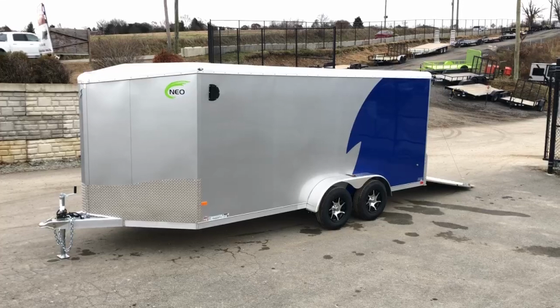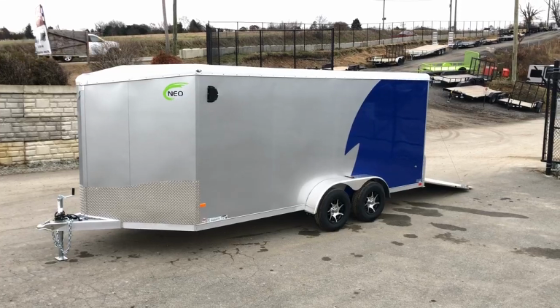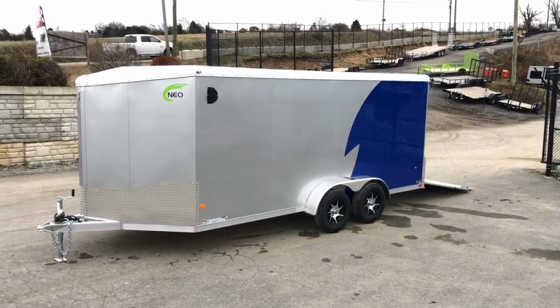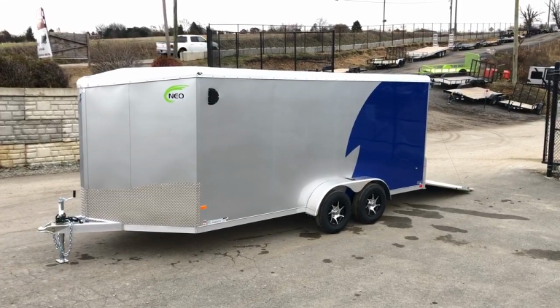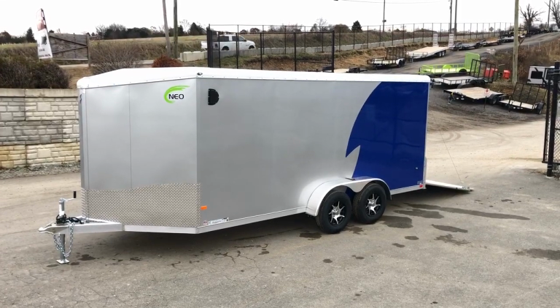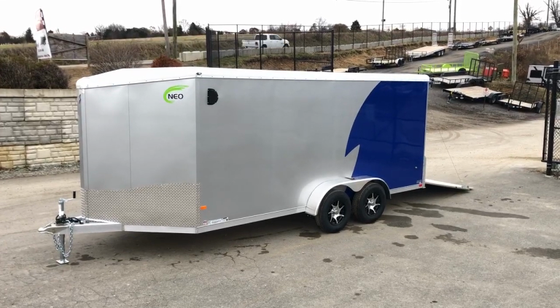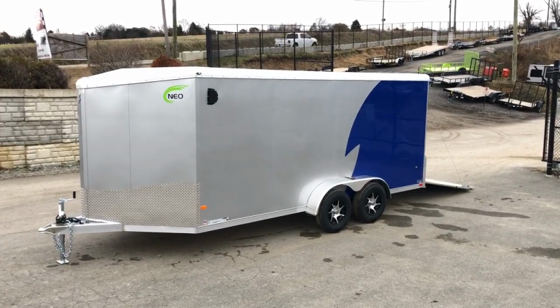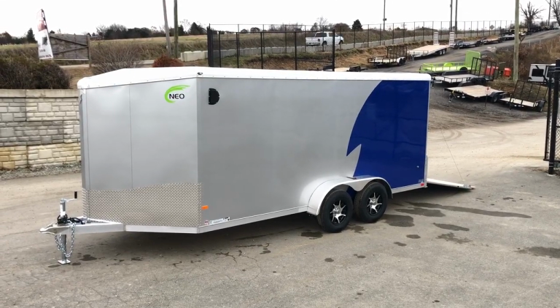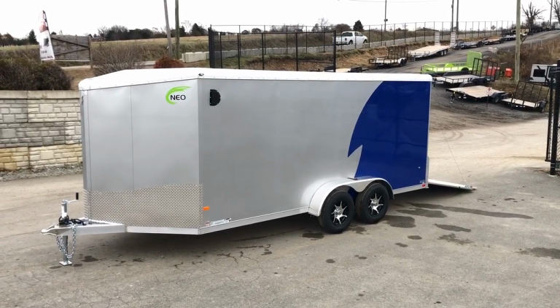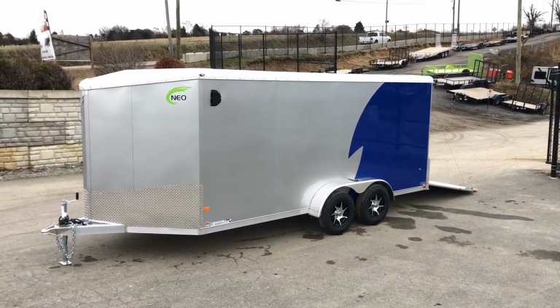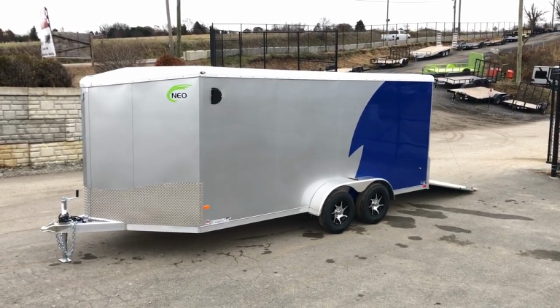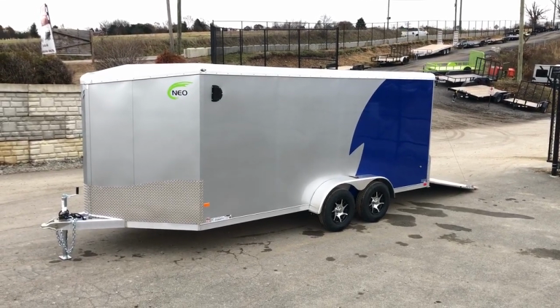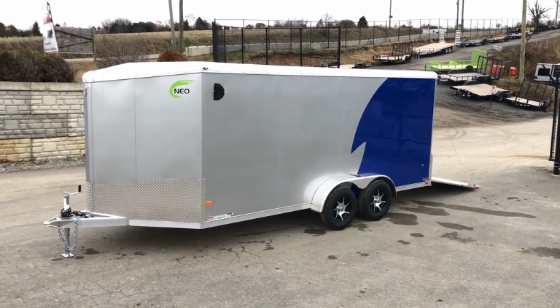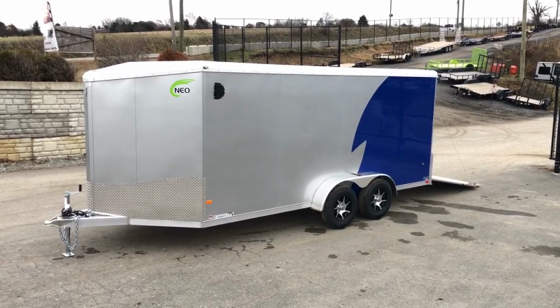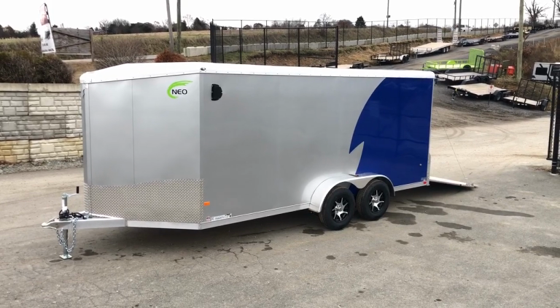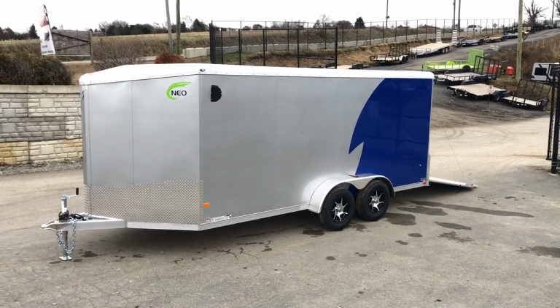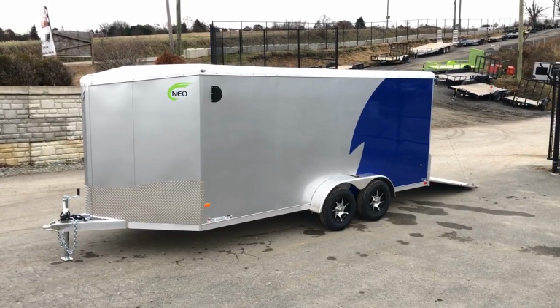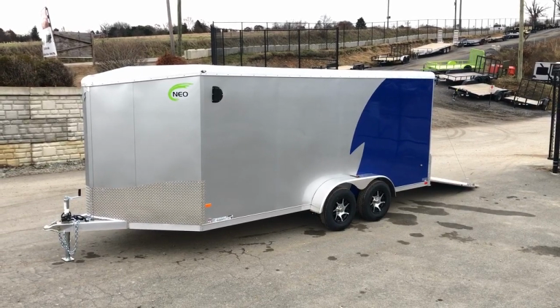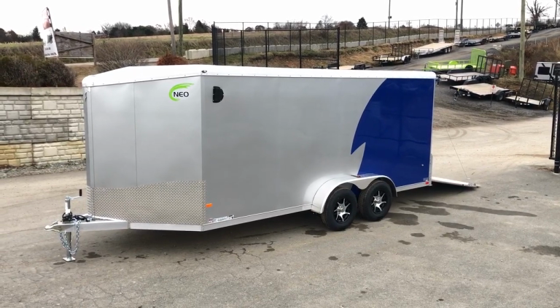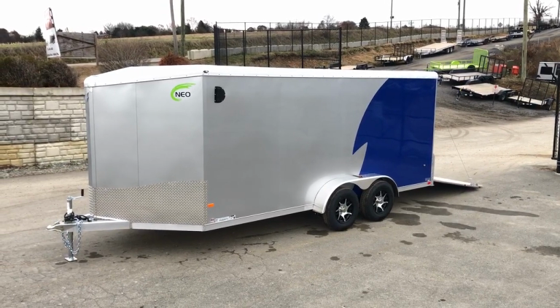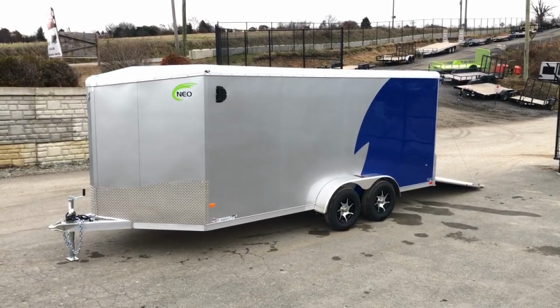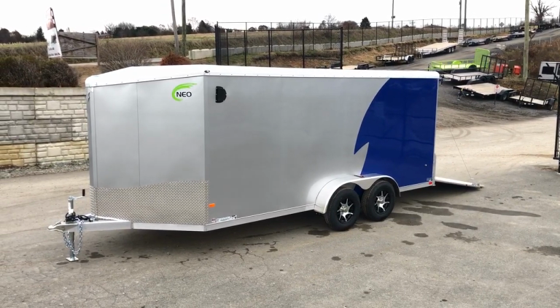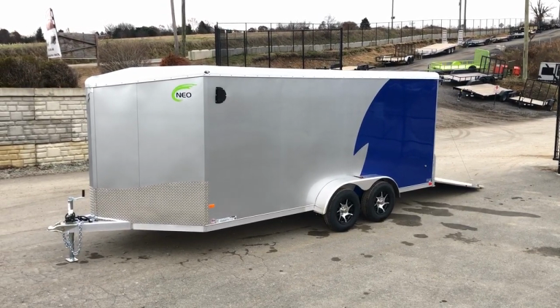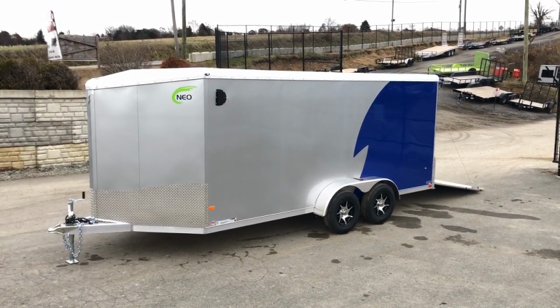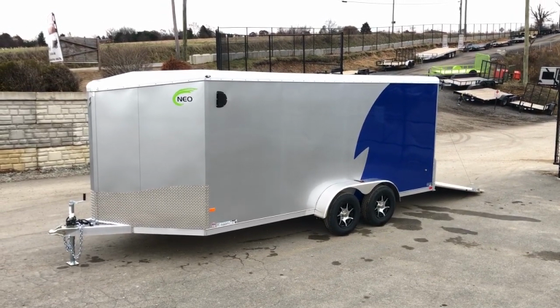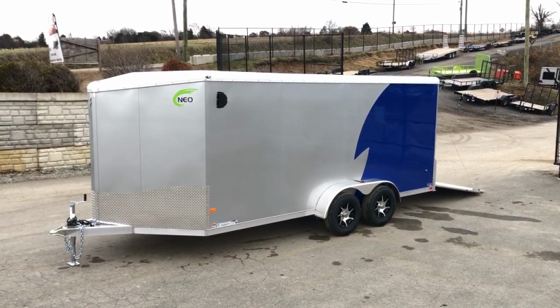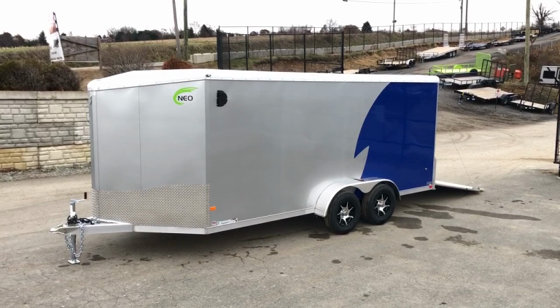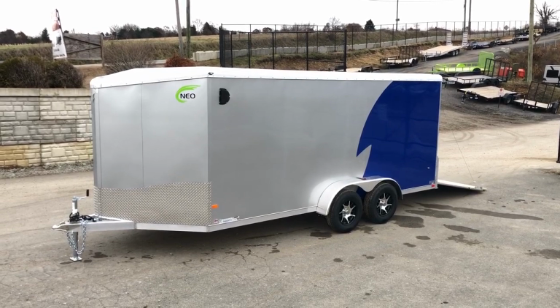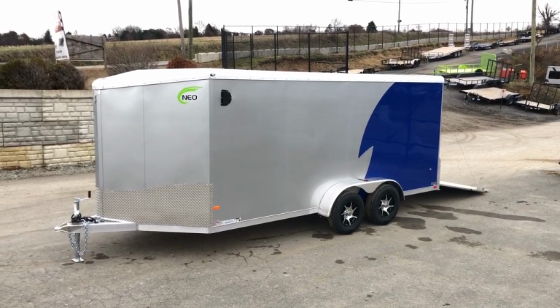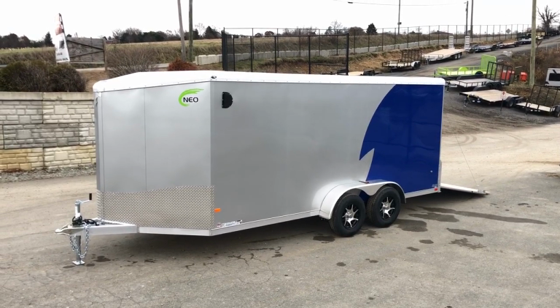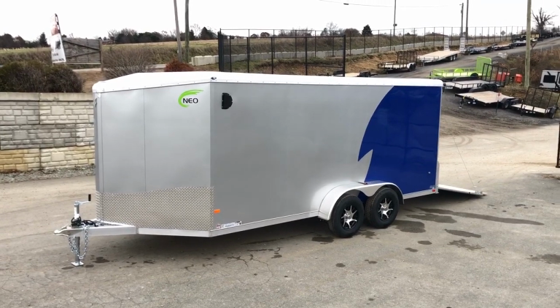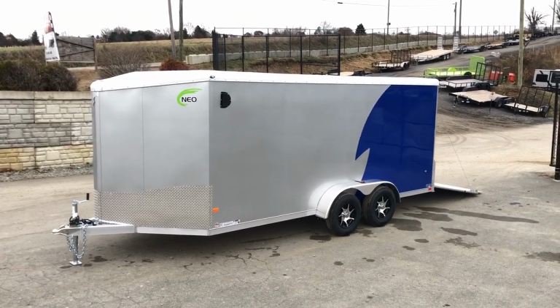Hi guys, this is Greg at Best Choice Trailers. Today we're going to take you for a walk around the NEO NAMR. Shown here is a 7x16 with a silver frost front and a new blue rear. Let's take you for a walk around the trailer.